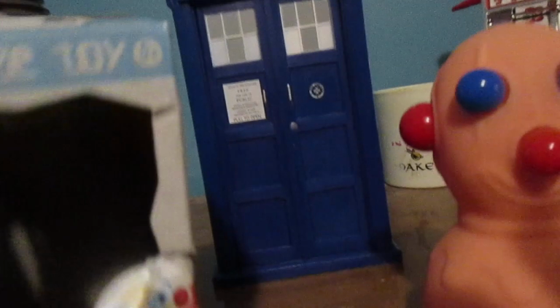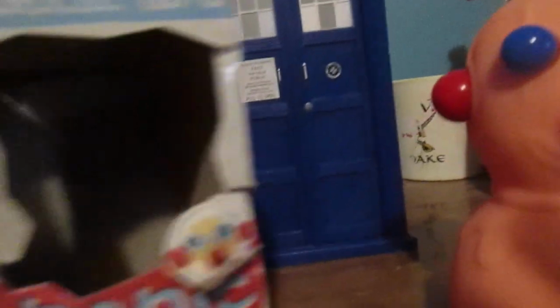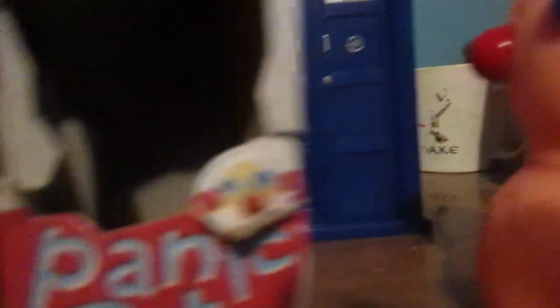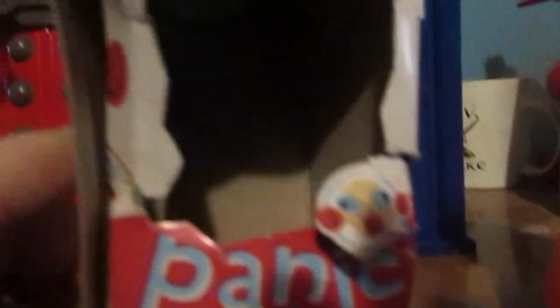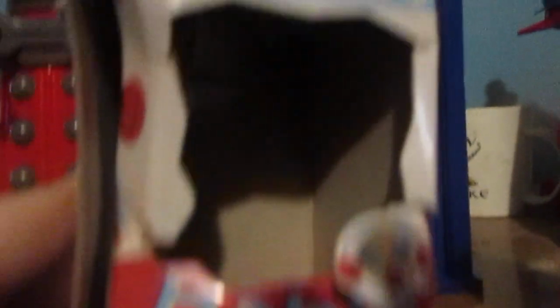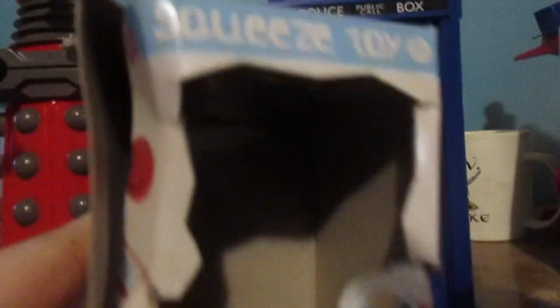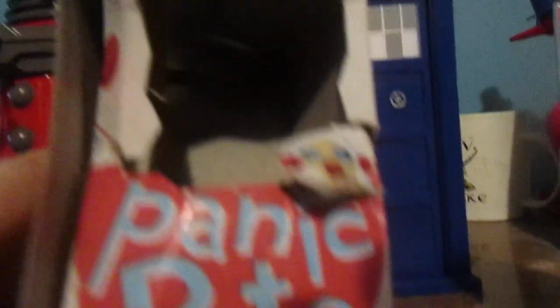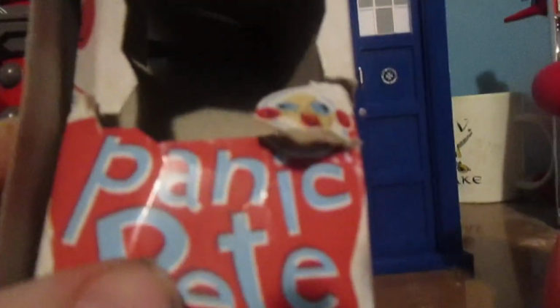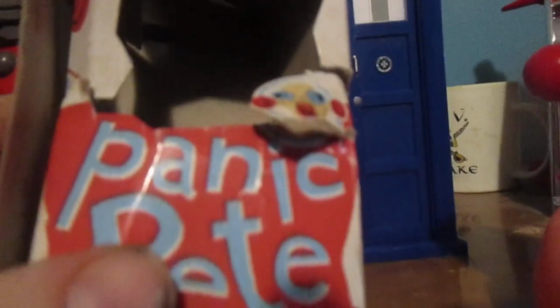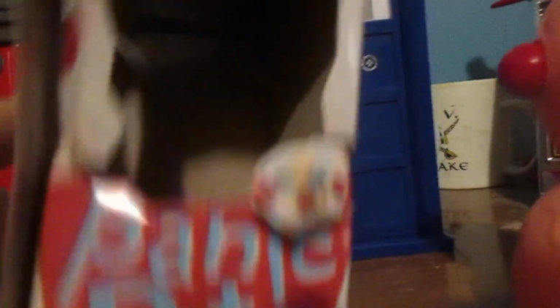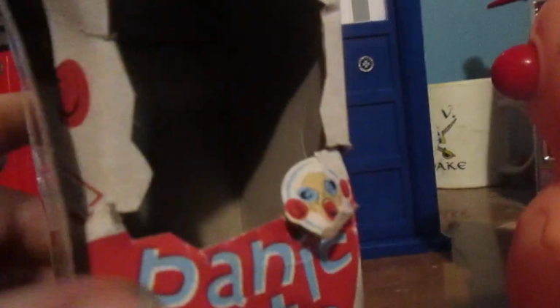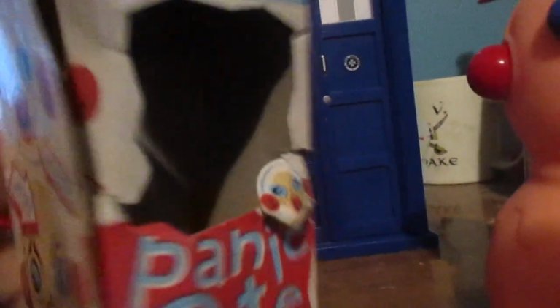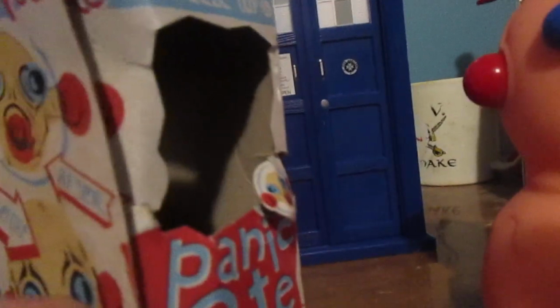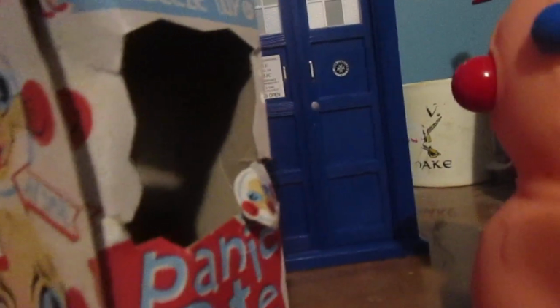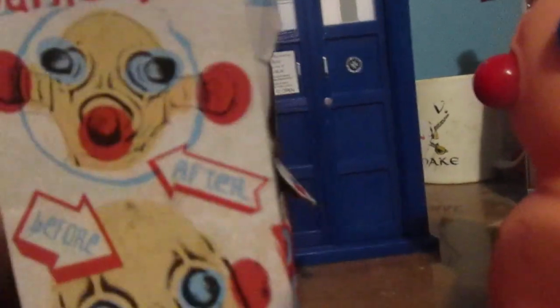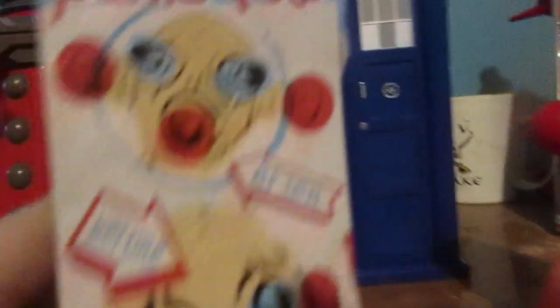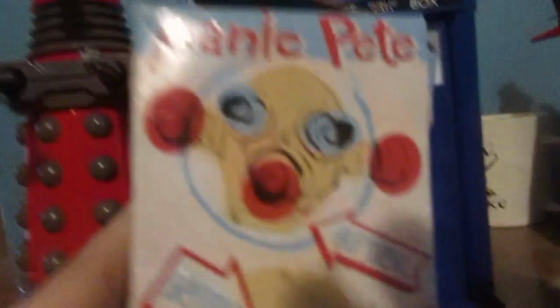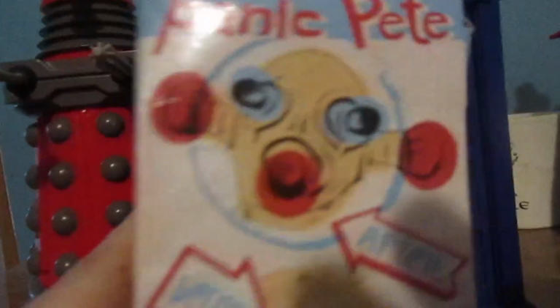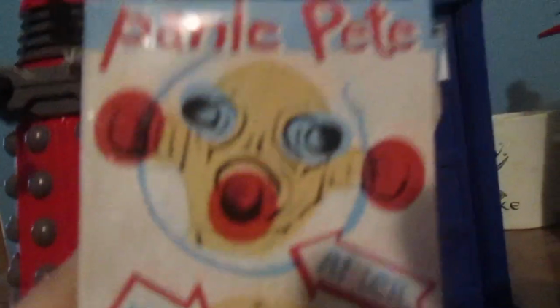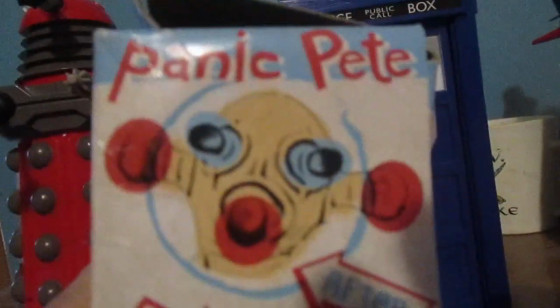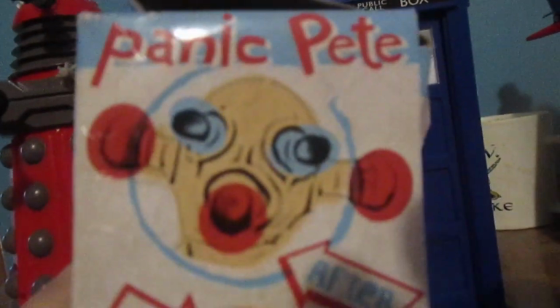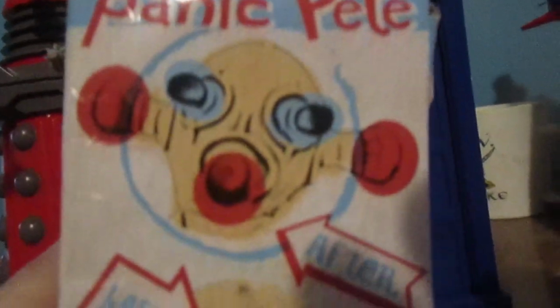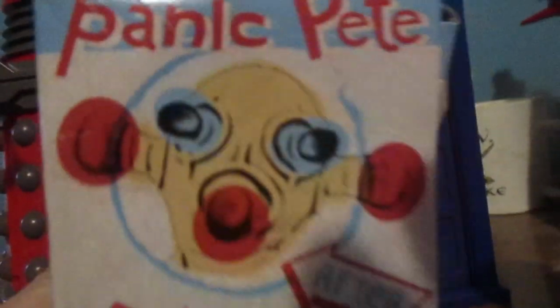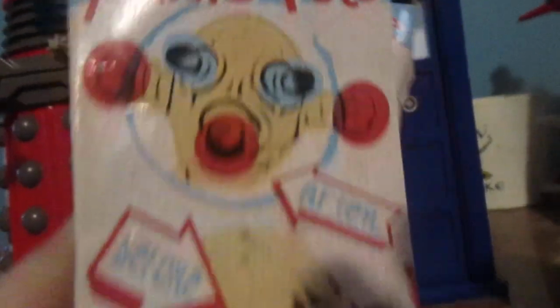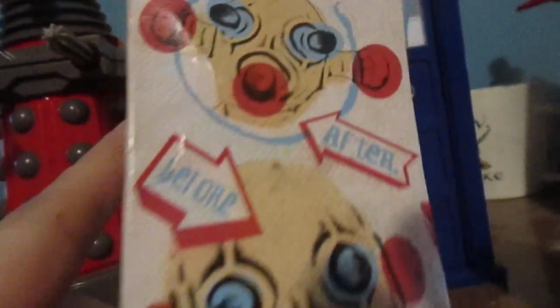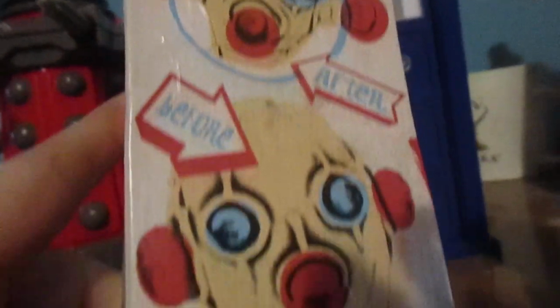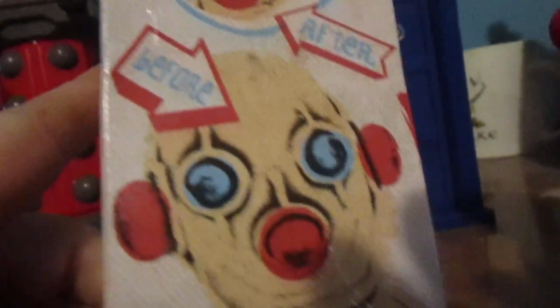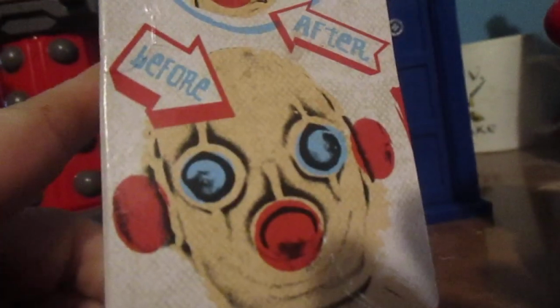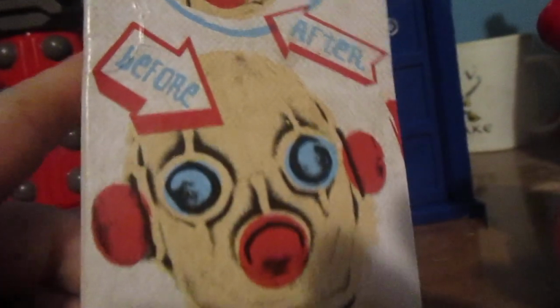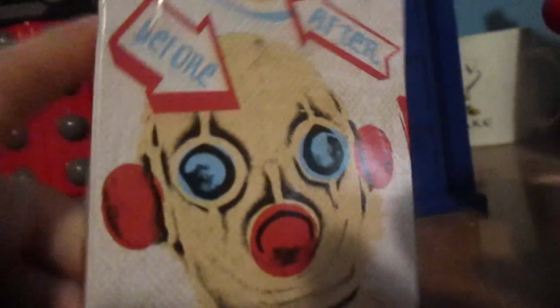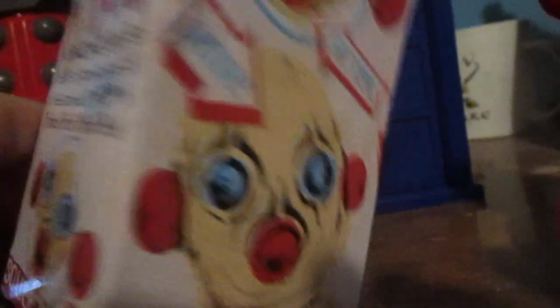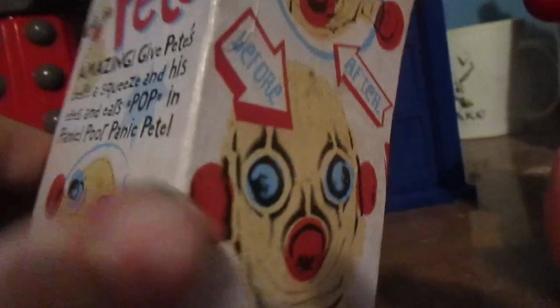Now the box wasn't very sturdy when you opened it up — it kind of fell apart. The artwork on here is very disturbing. Panic Pete after and before. That's kind of disturbing though.